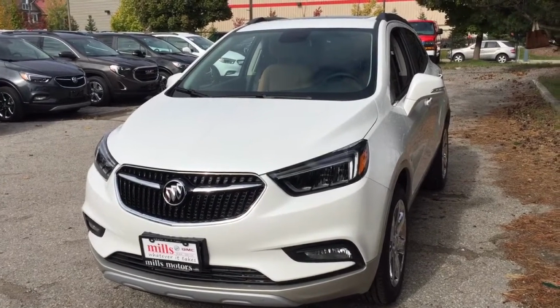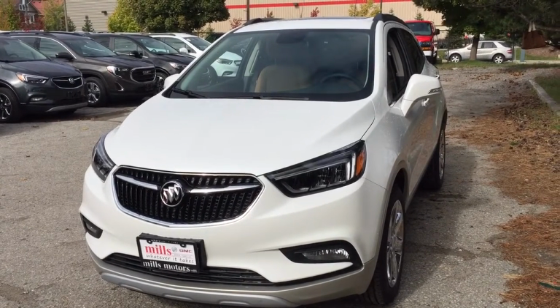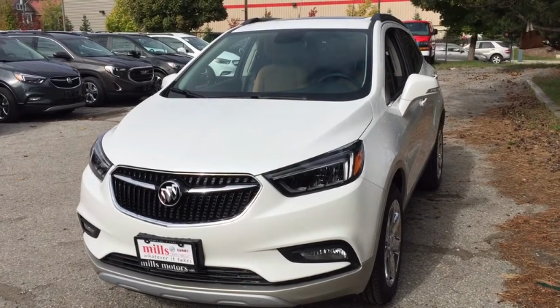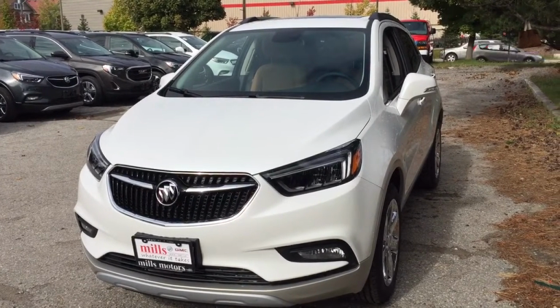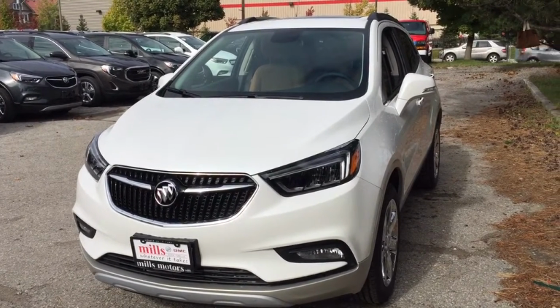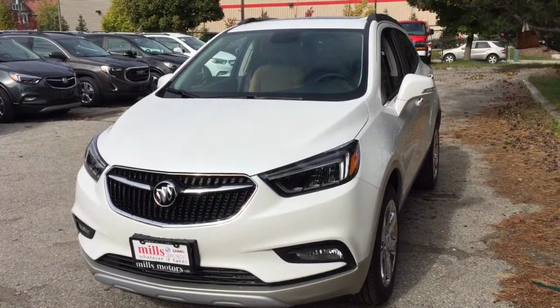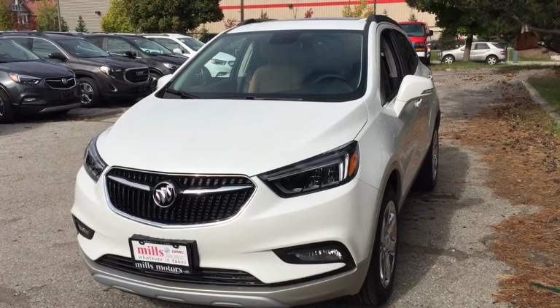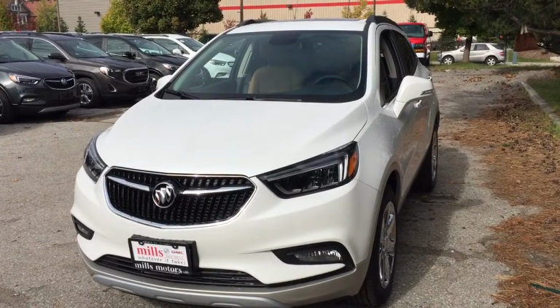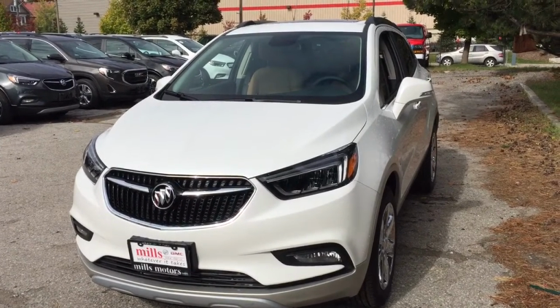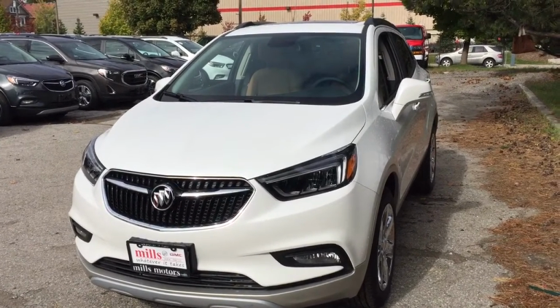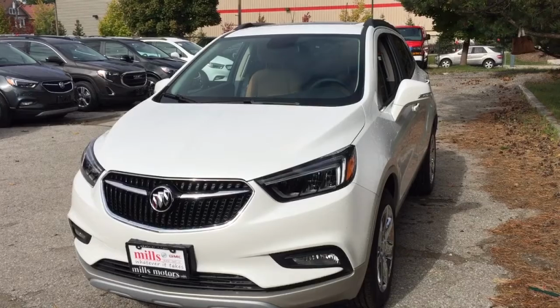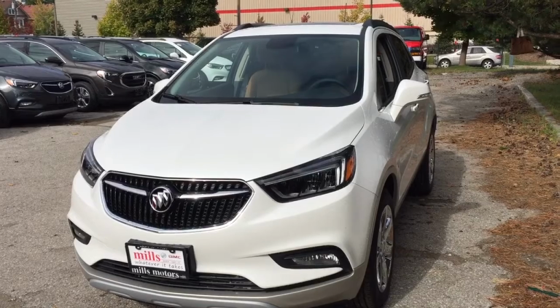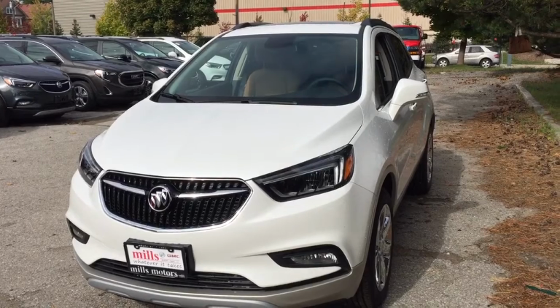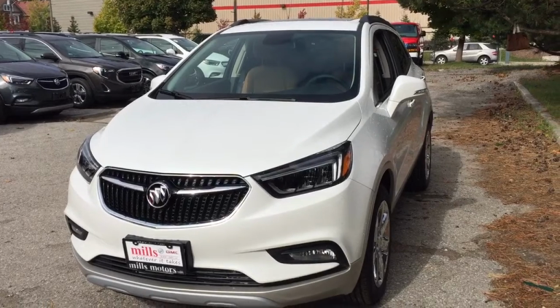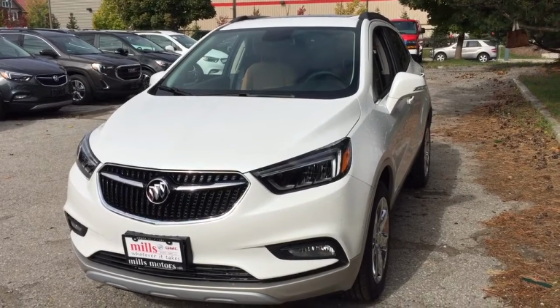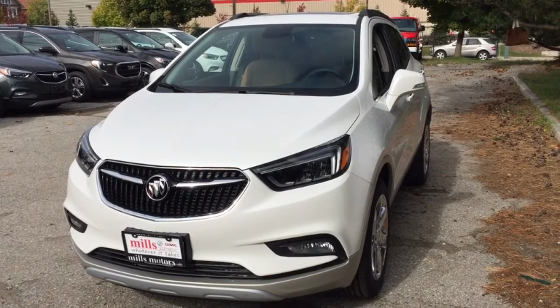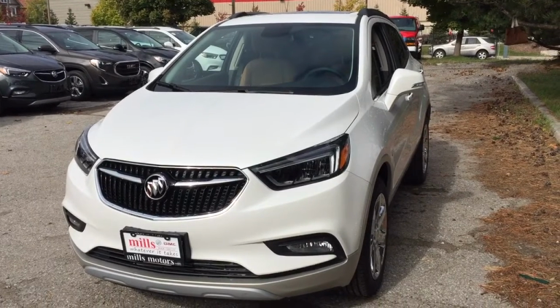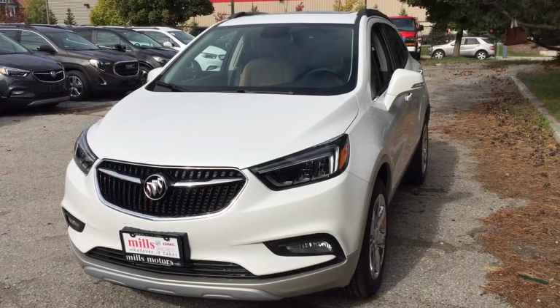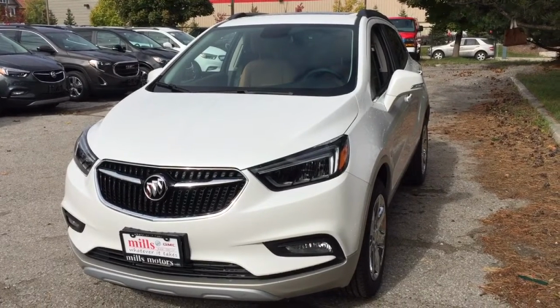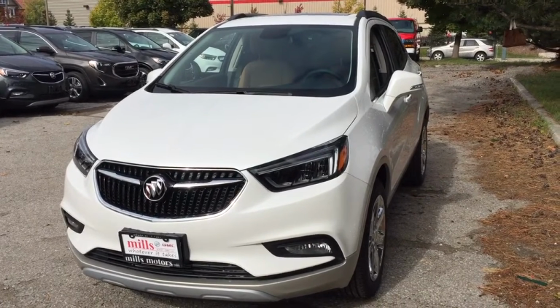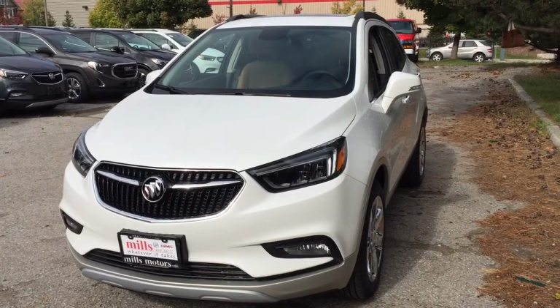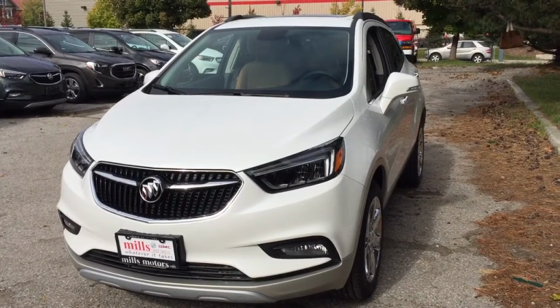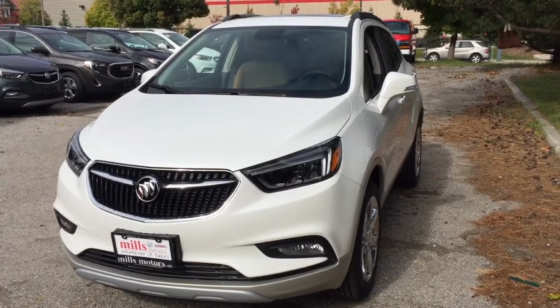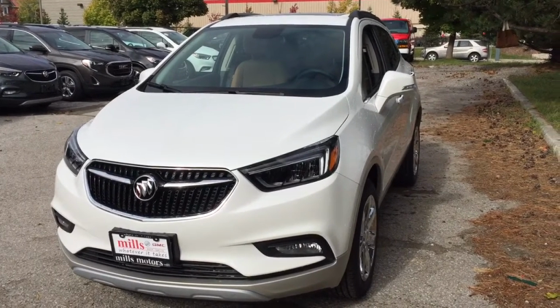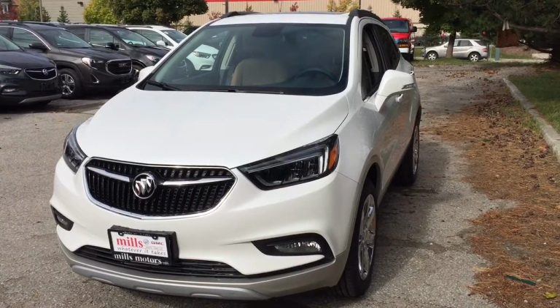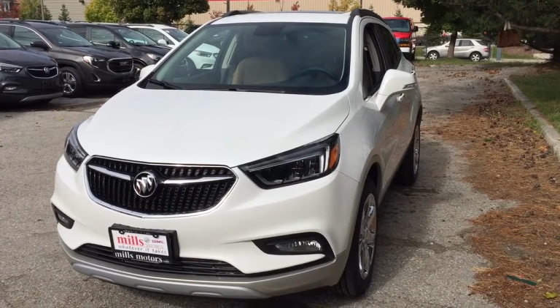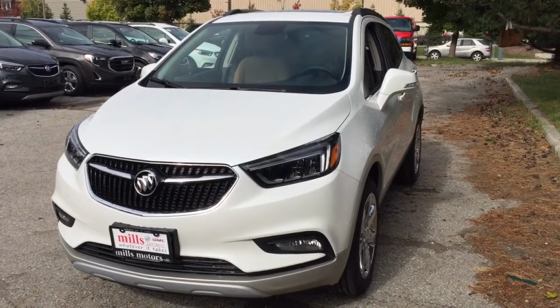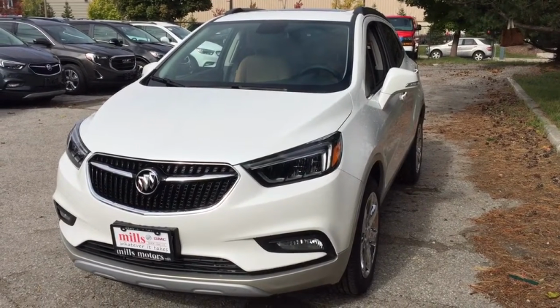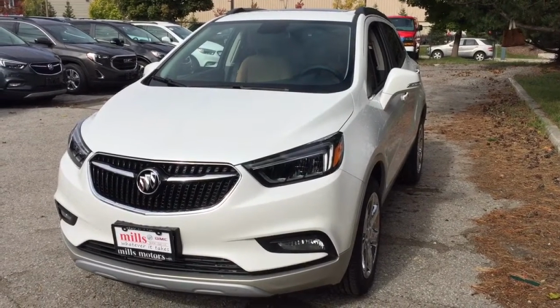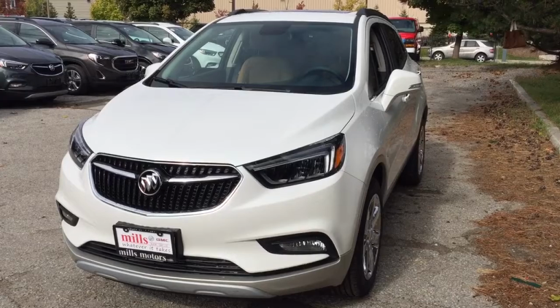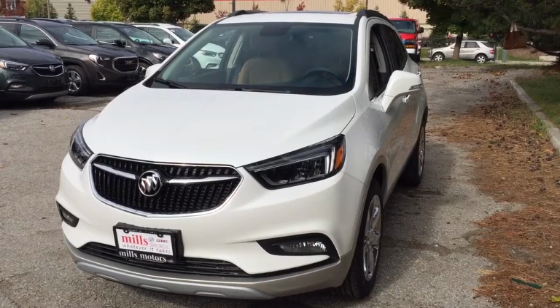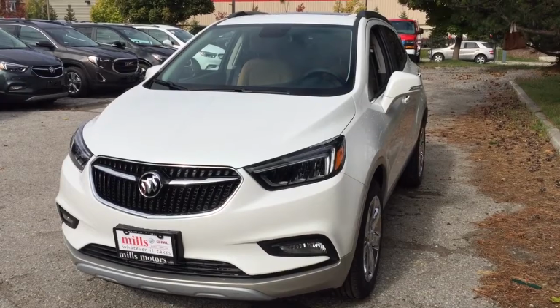It's a great day at Mills Motors, 240 Bond Street East in Oshawa. This is the 2019 Buick Encore all-wheel drive in Summit White.